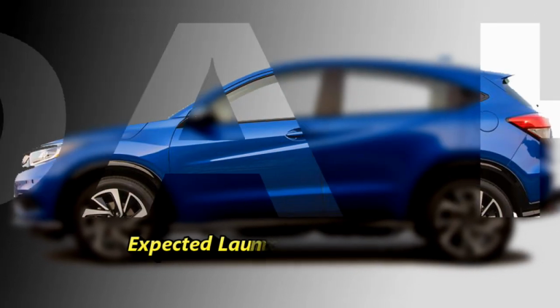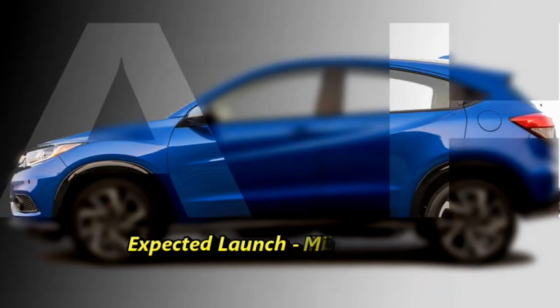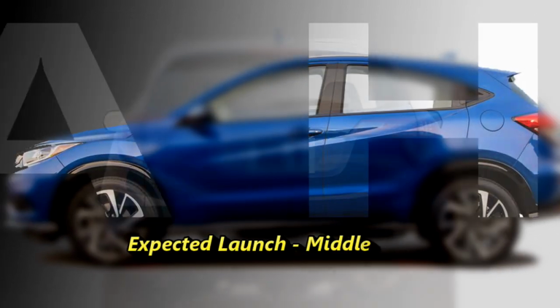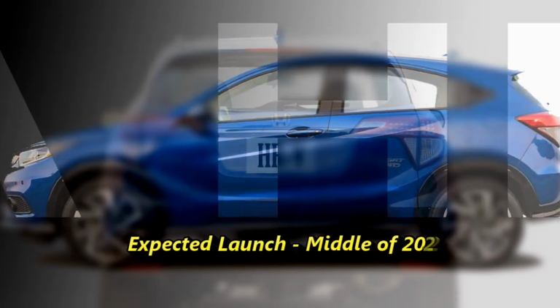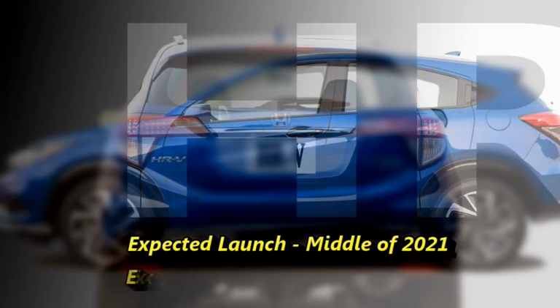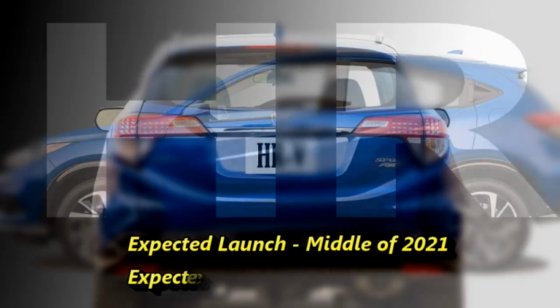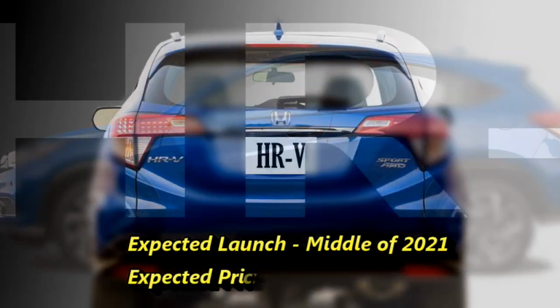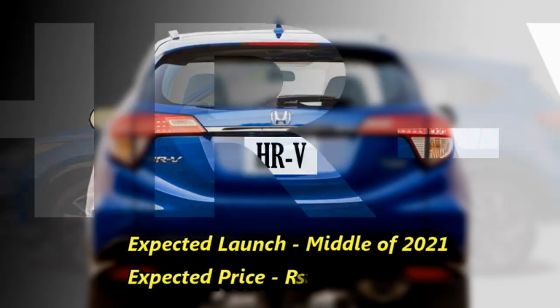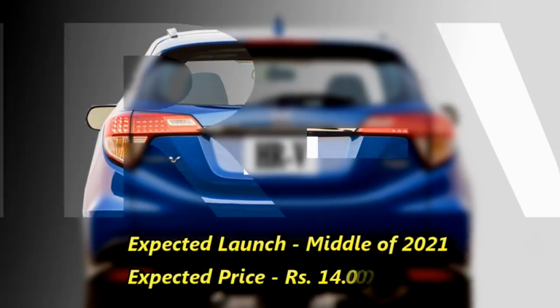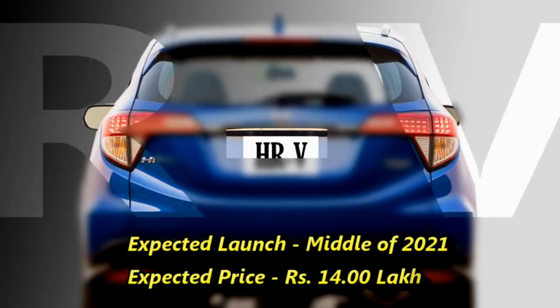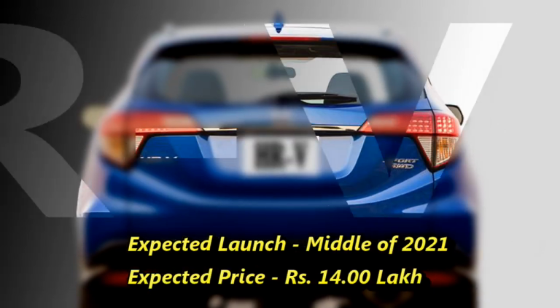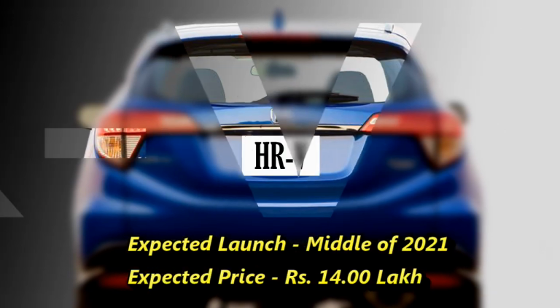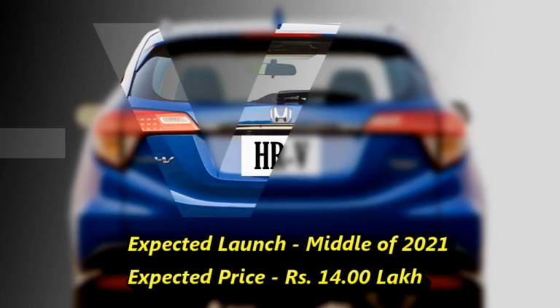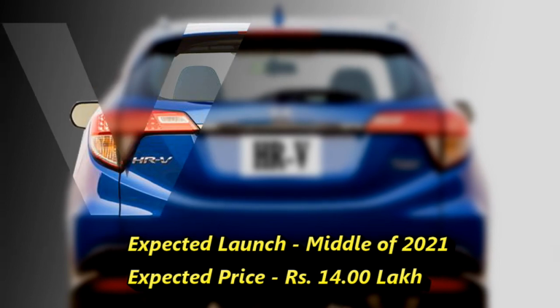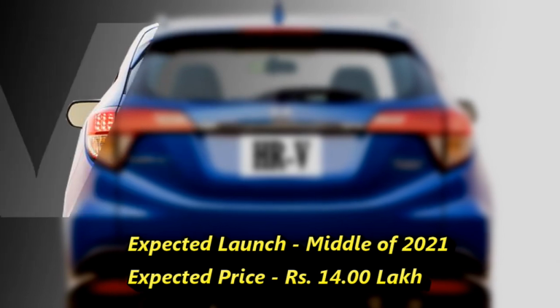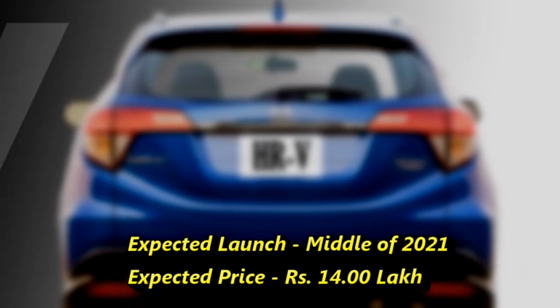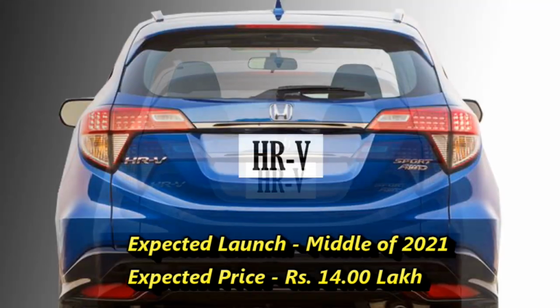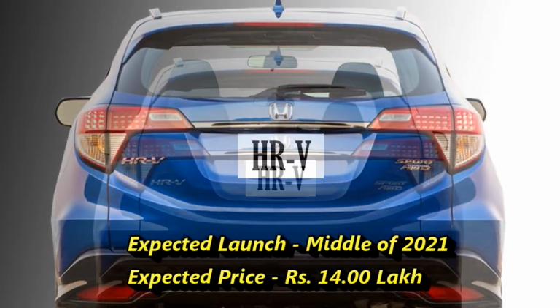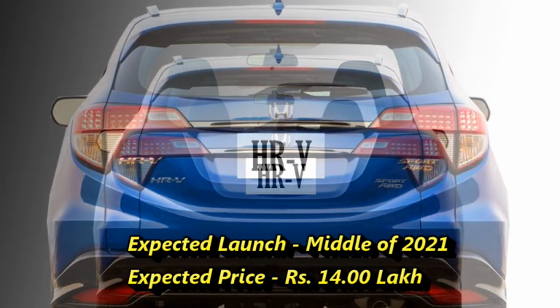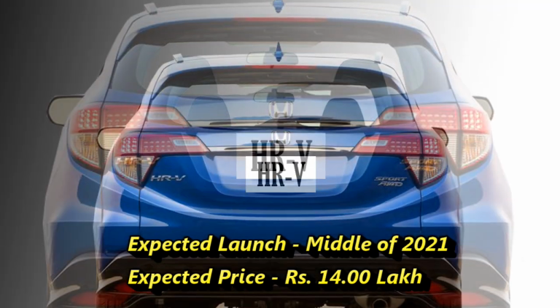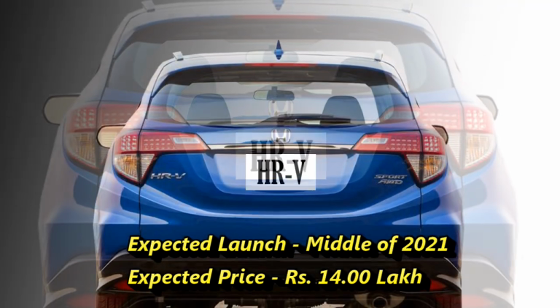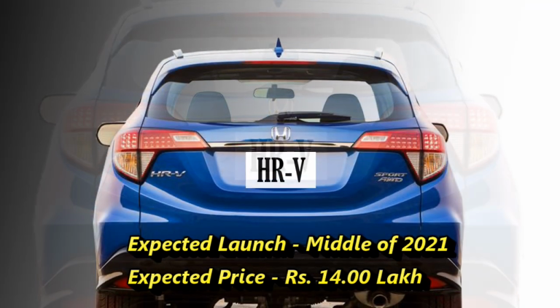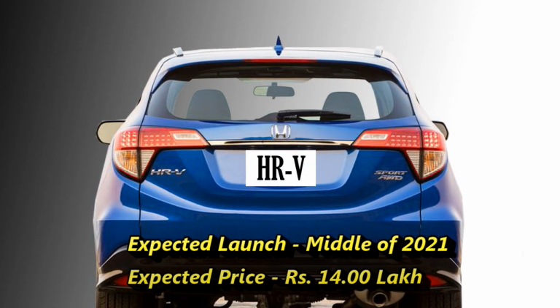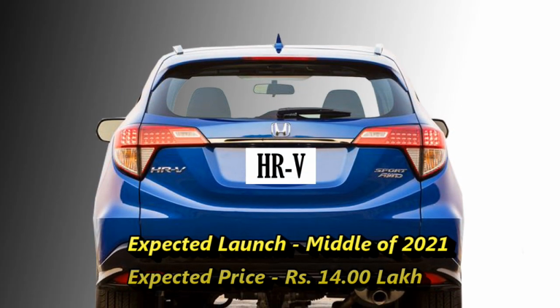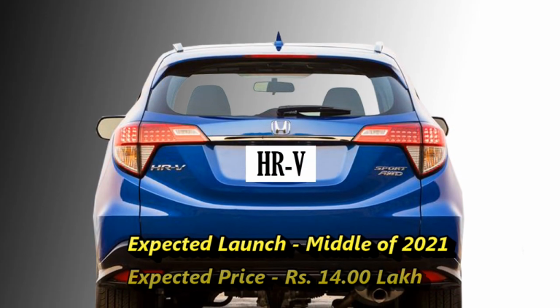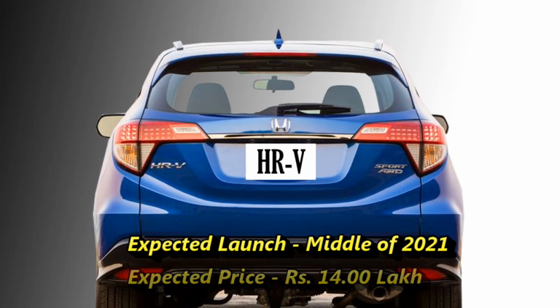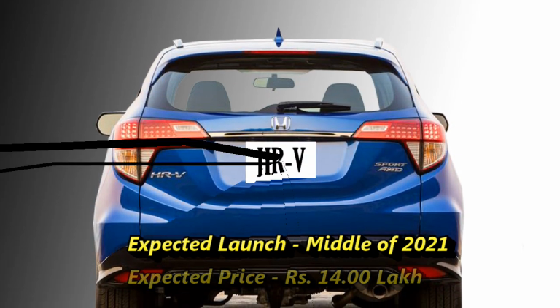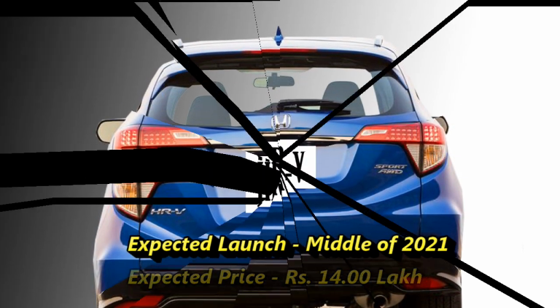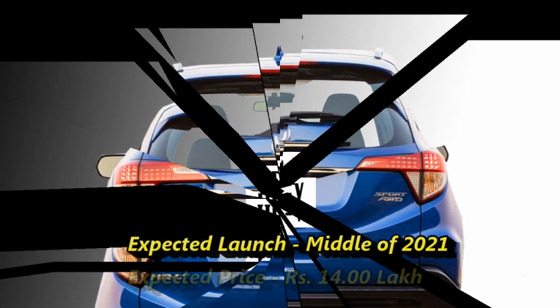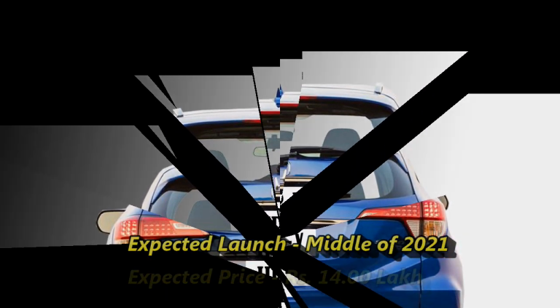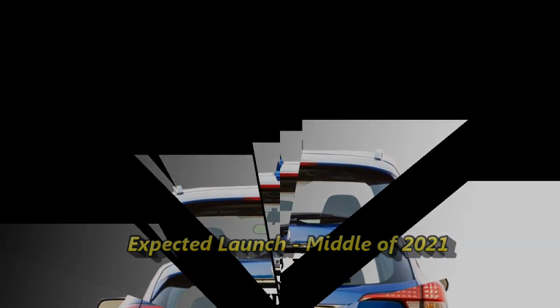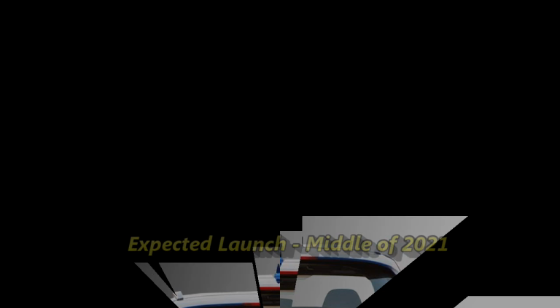According to Honda, the new HR-V will come to the market in the middle of 2021 at the expected price of Rs 40 lakhs.